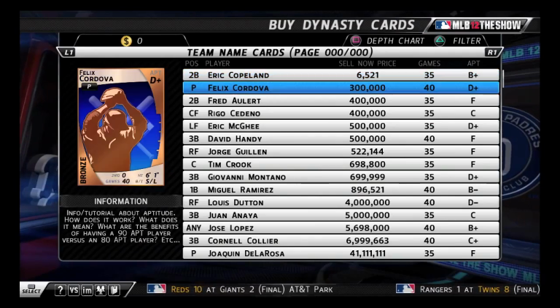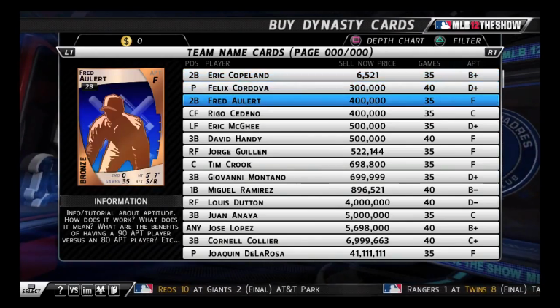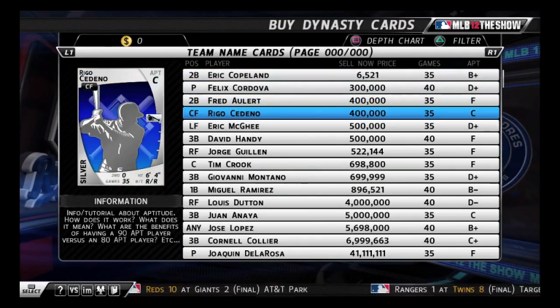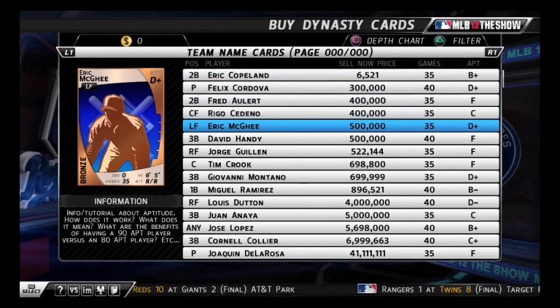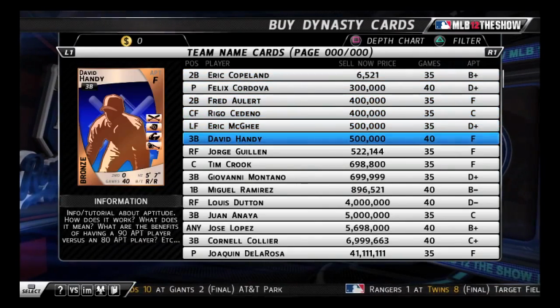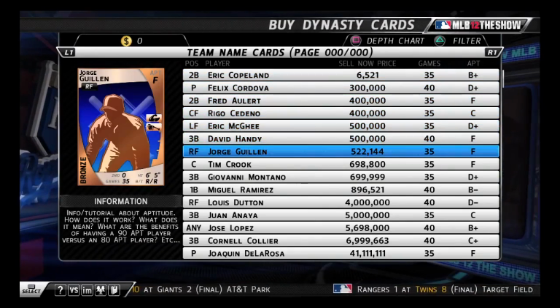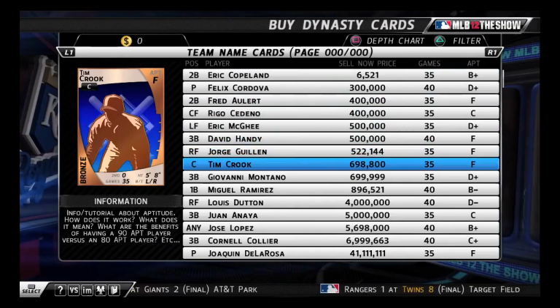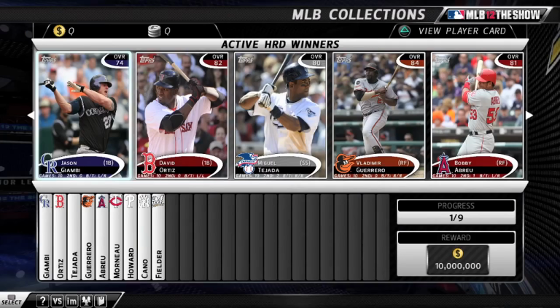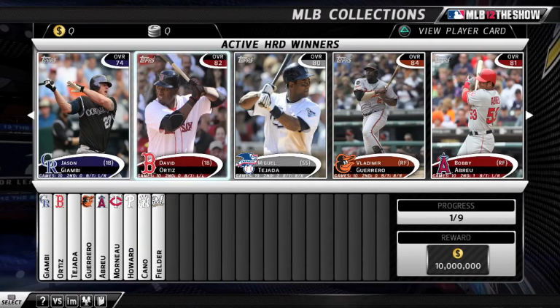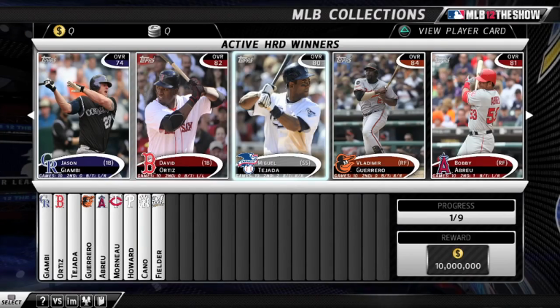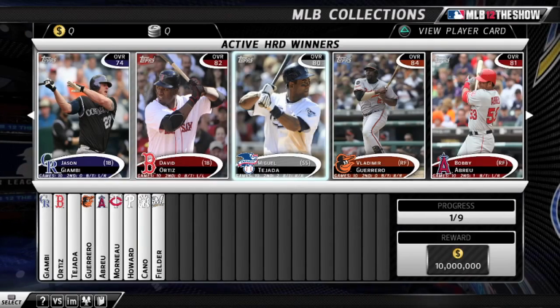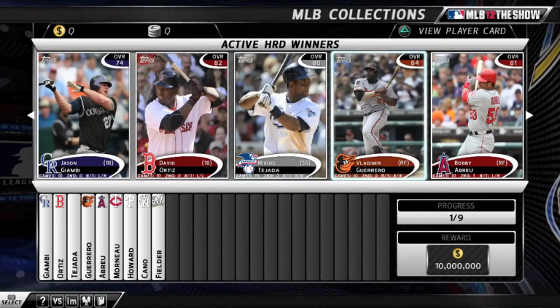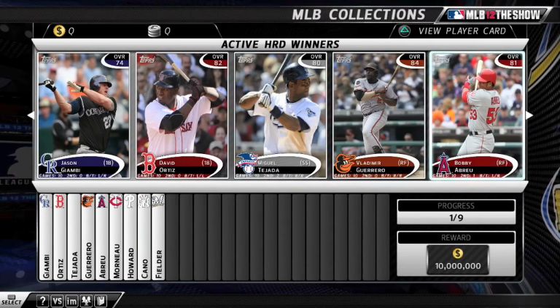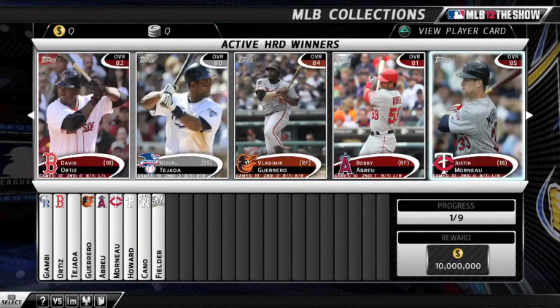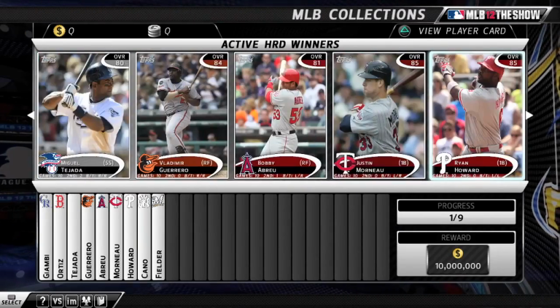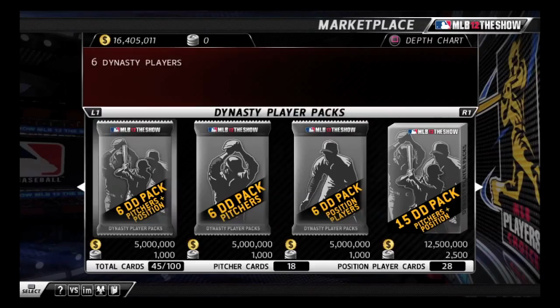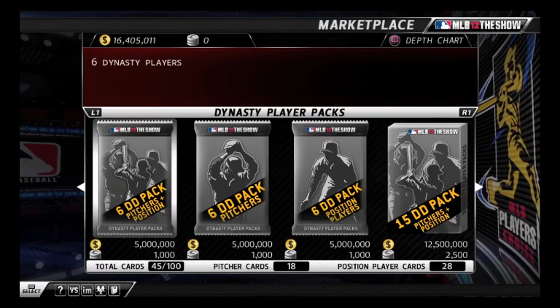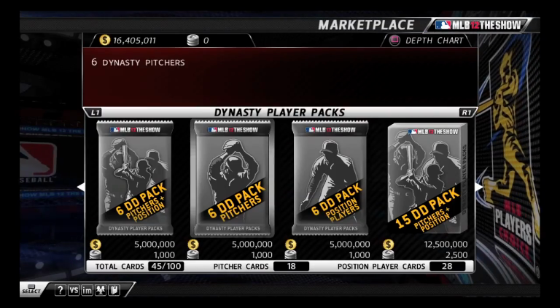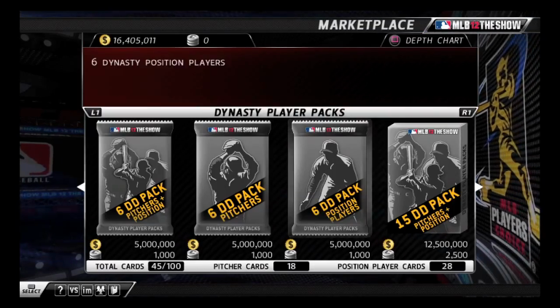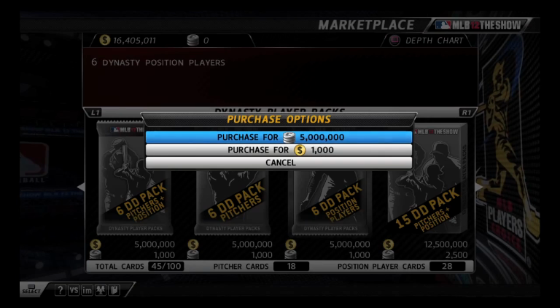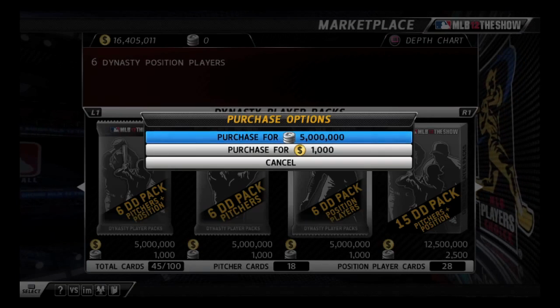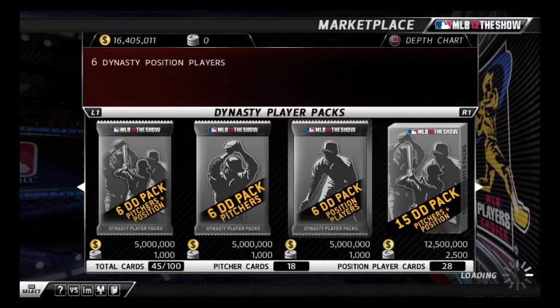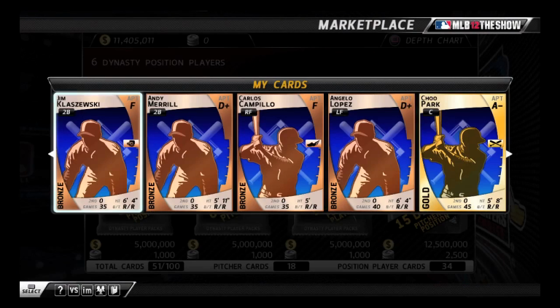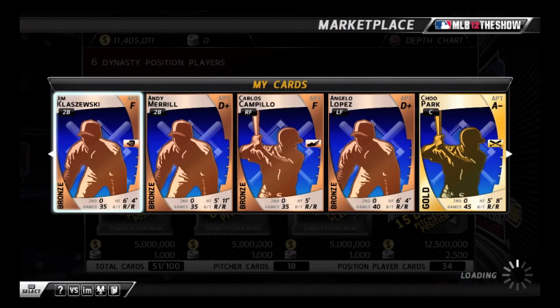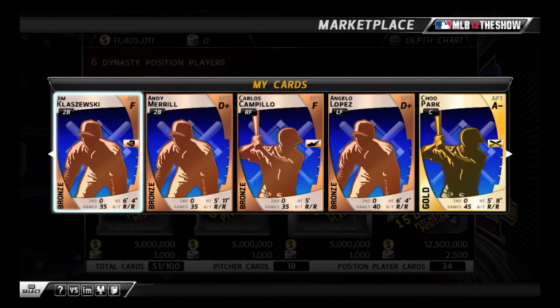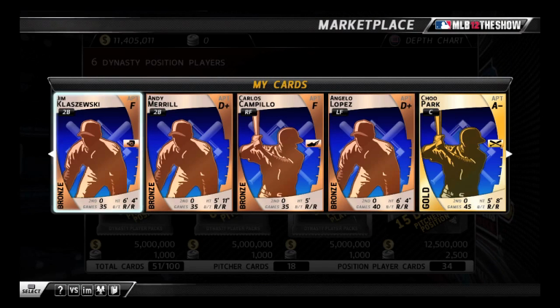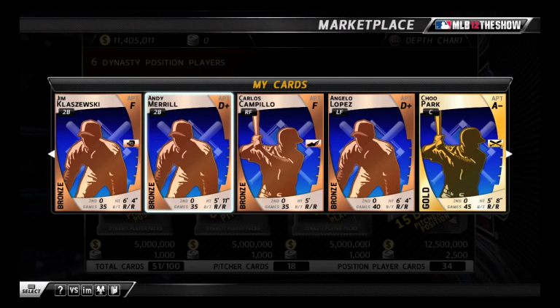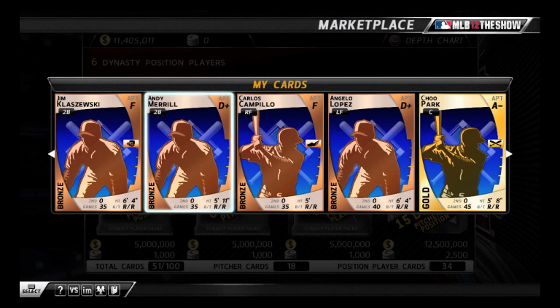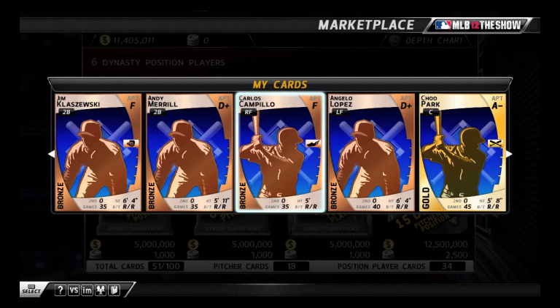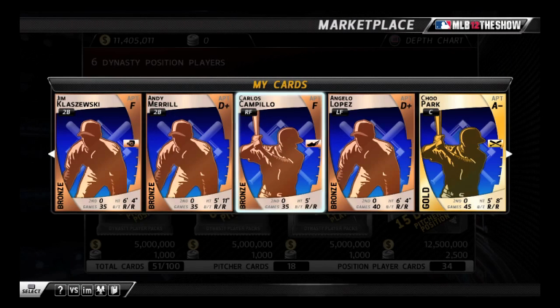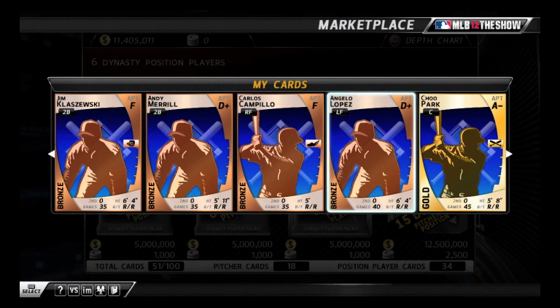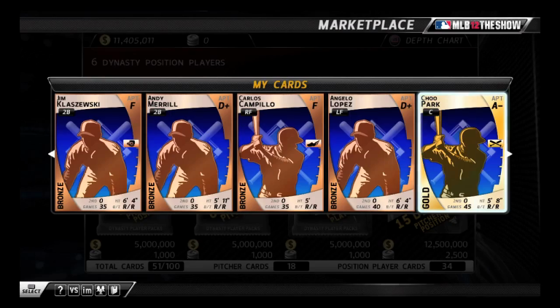Buy and sell cards through the Marketplace. Complete full collections to earn budget and improve your team. Dynasty and MLB packs can be purchased at any time using budget or through credits purchased at the PS Store.